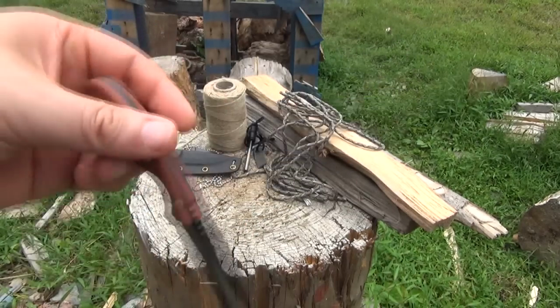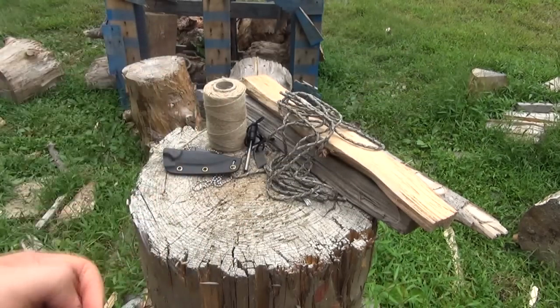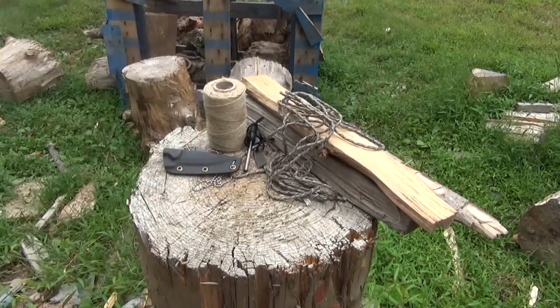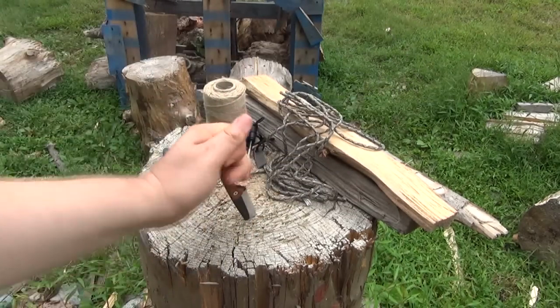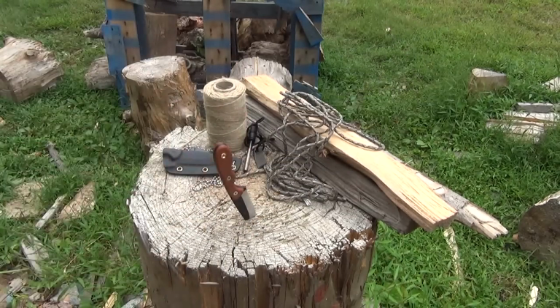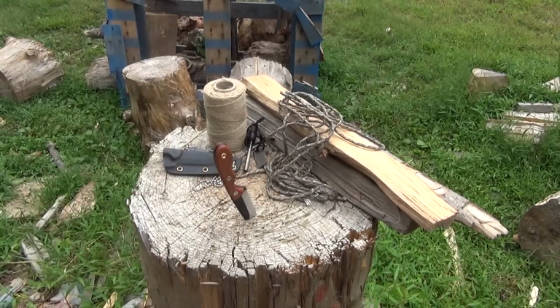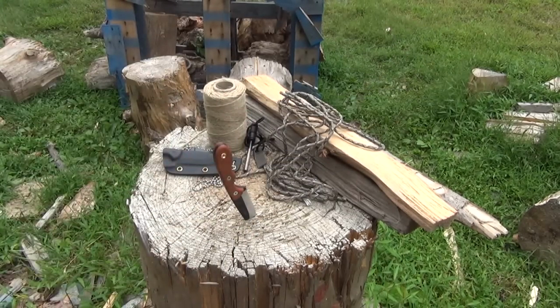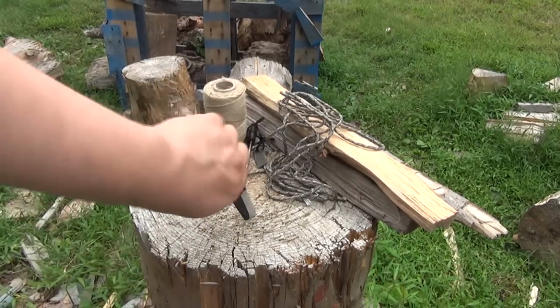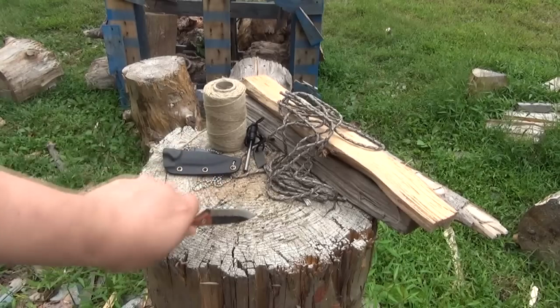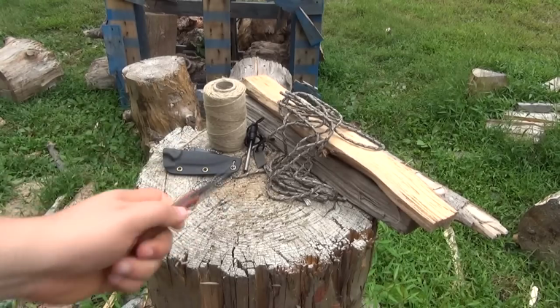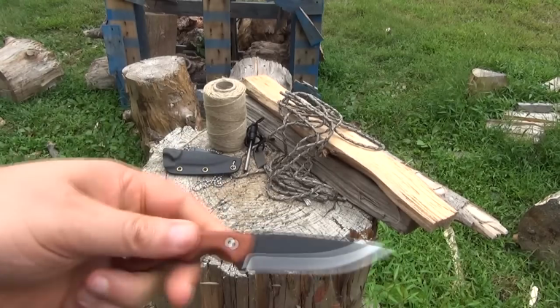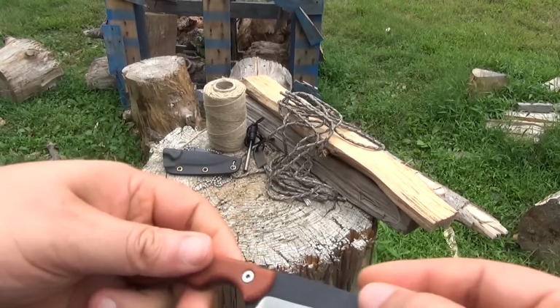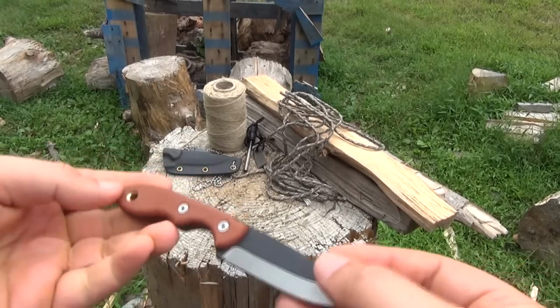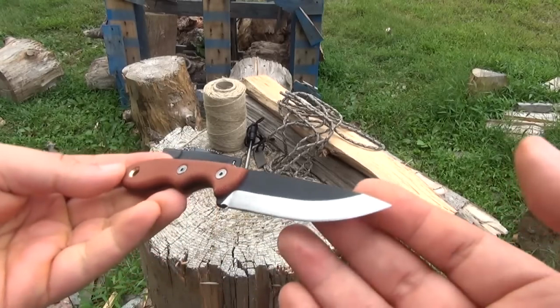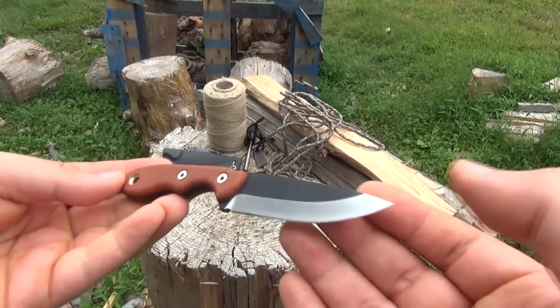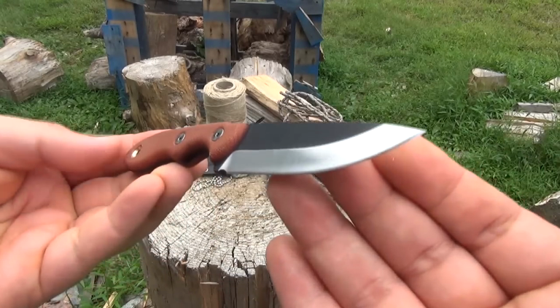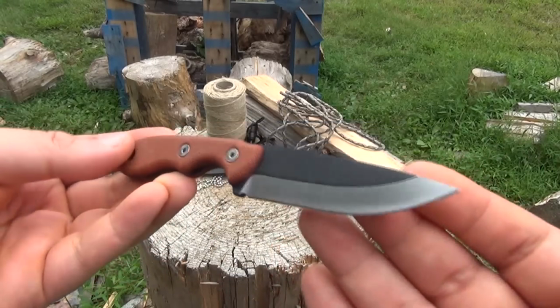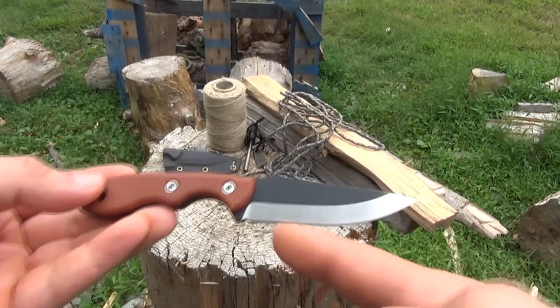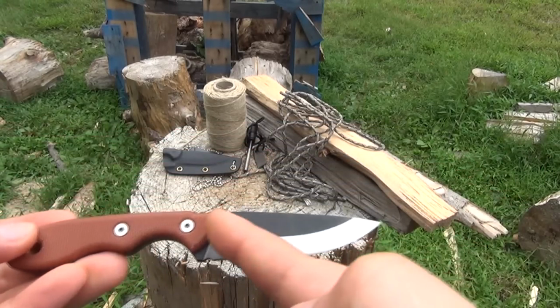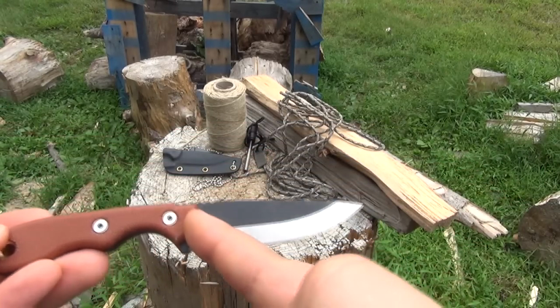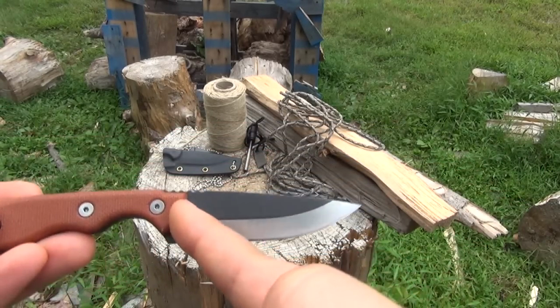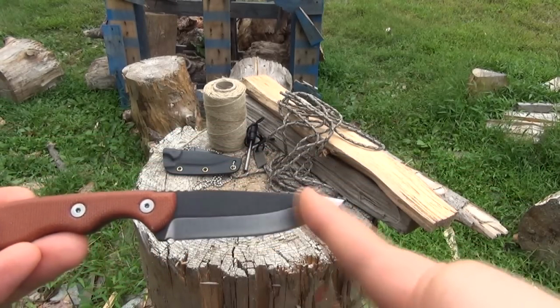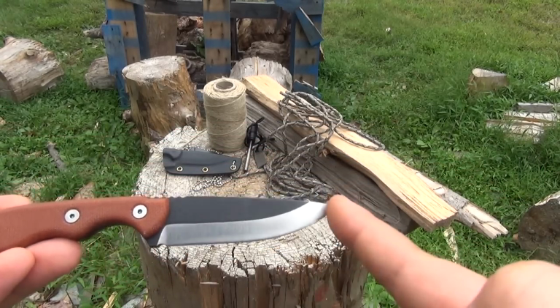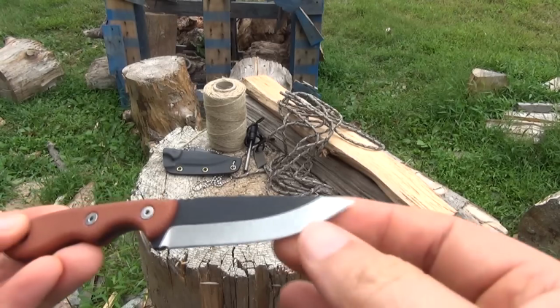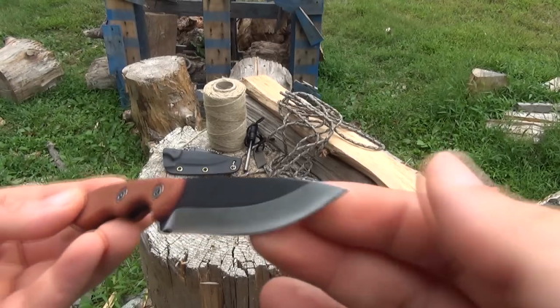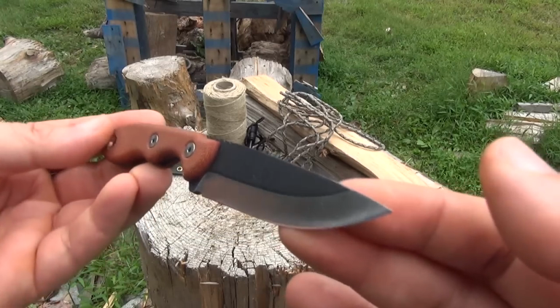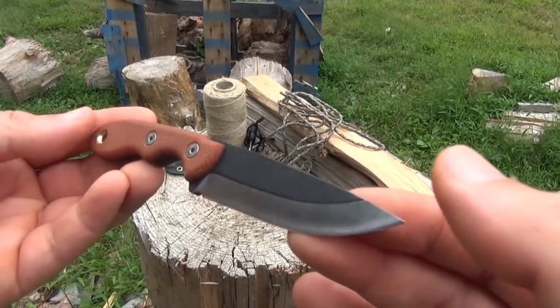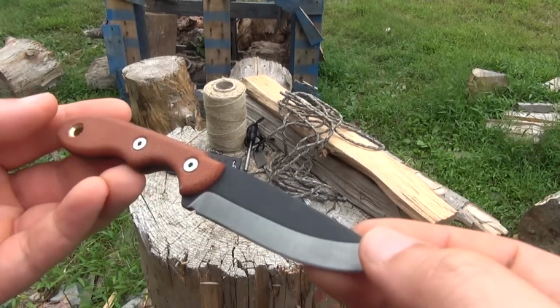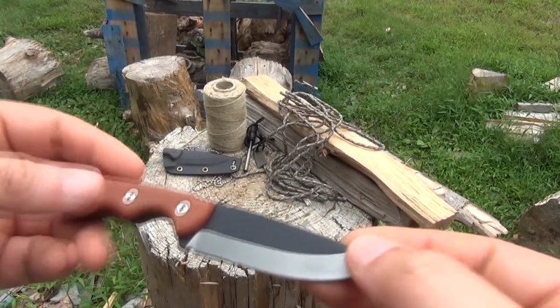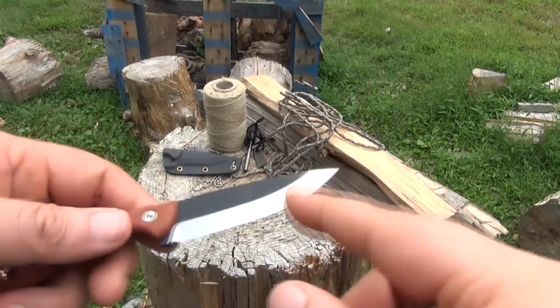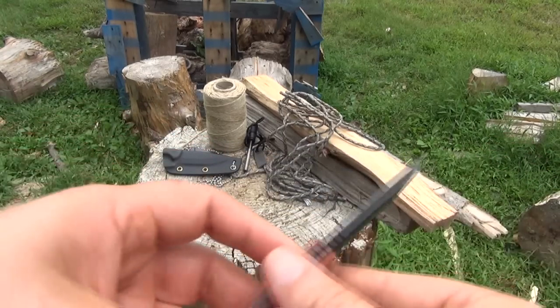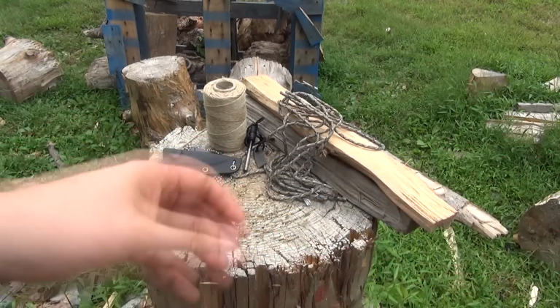1095 high carbon steel. The blade length is about two and three quarters inches. I measure from the top of the middle of the scale to the tip. It's a very pointed tip. And it's two-tone.